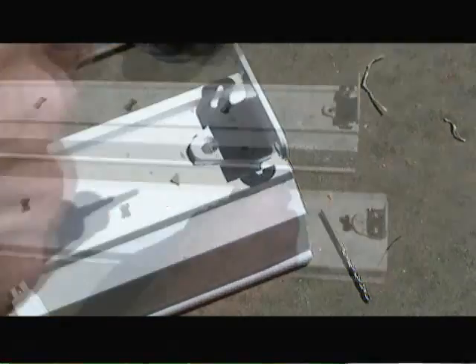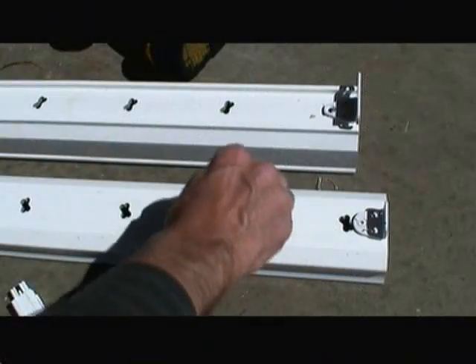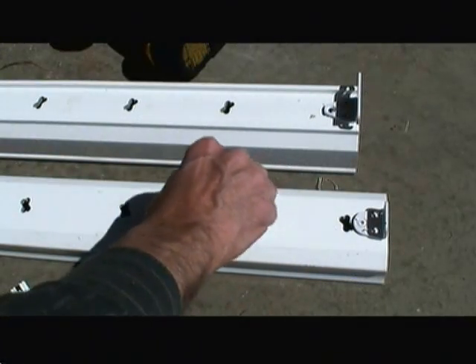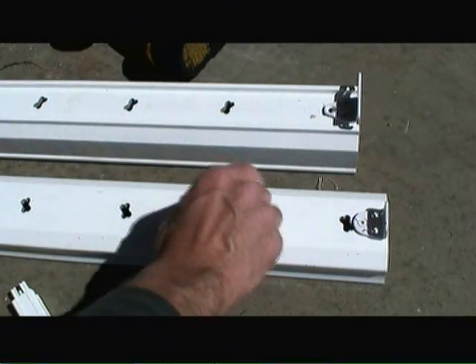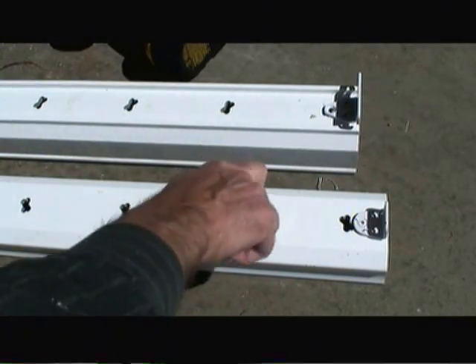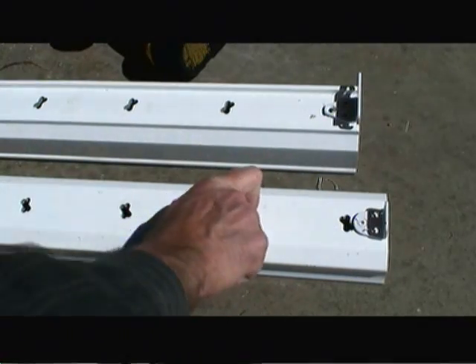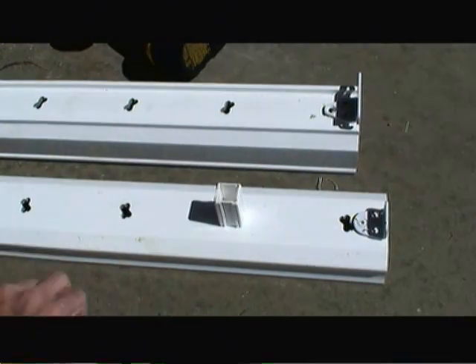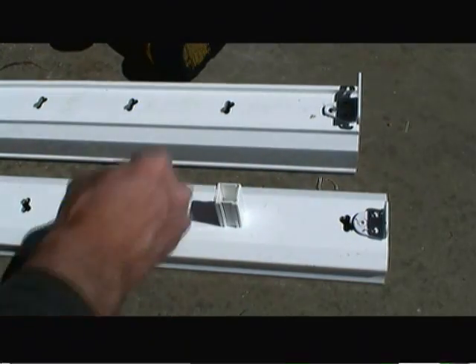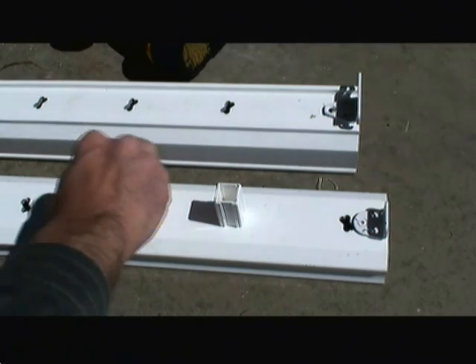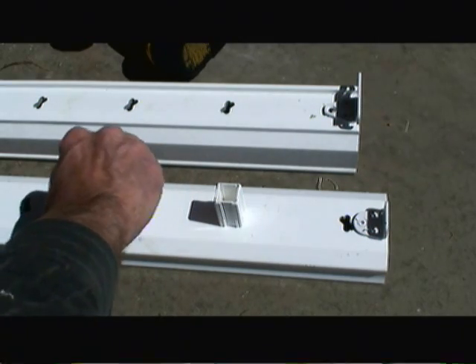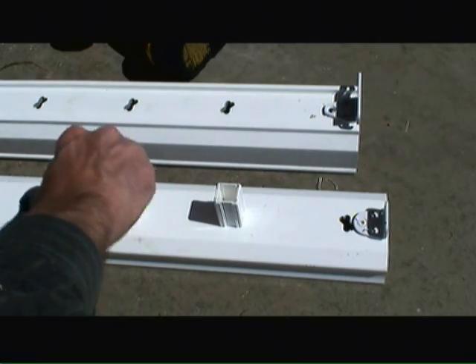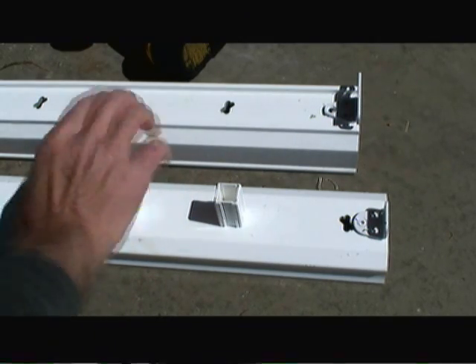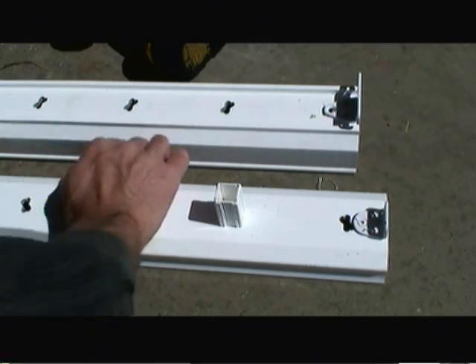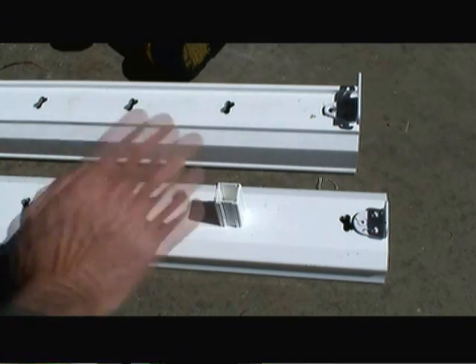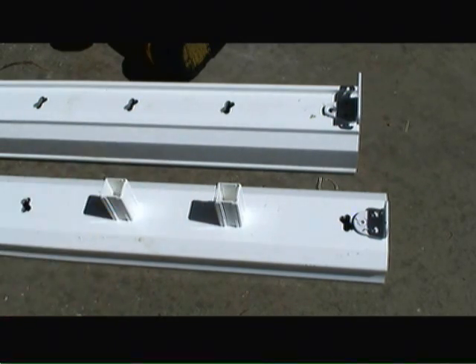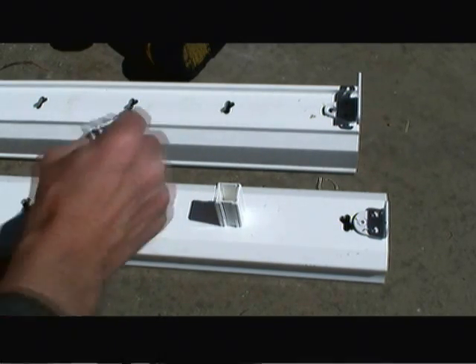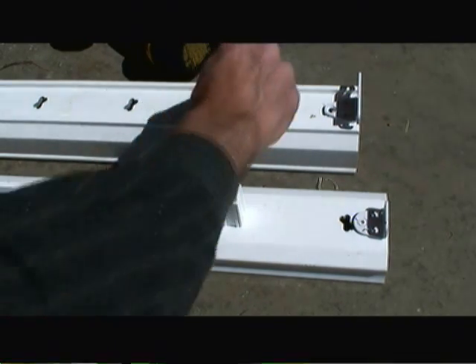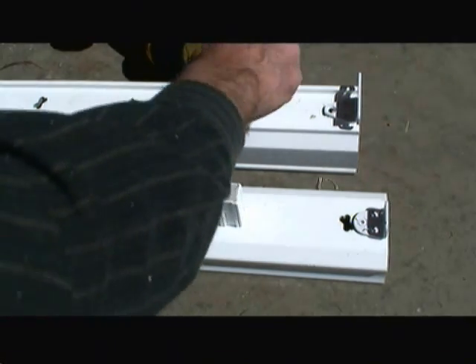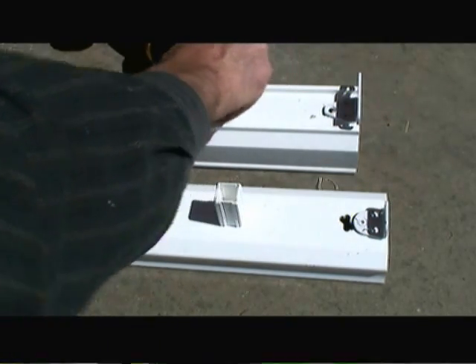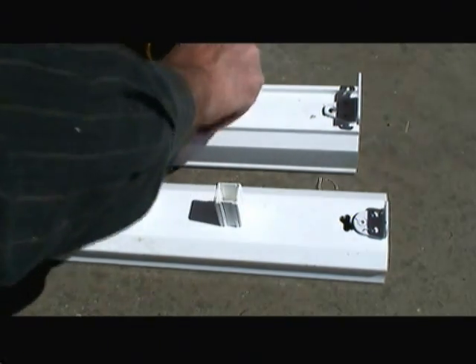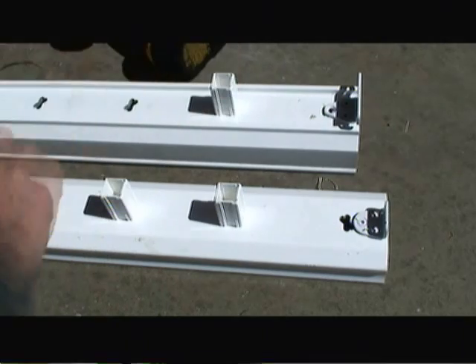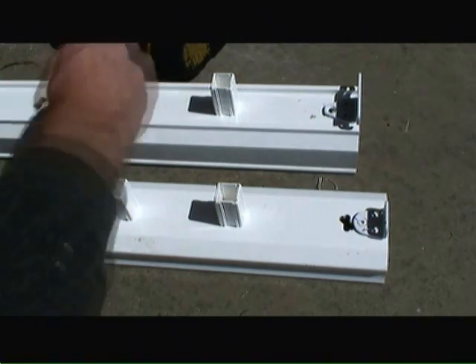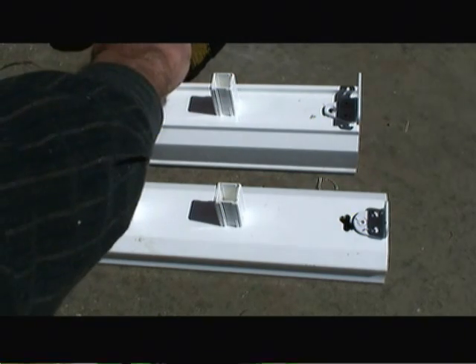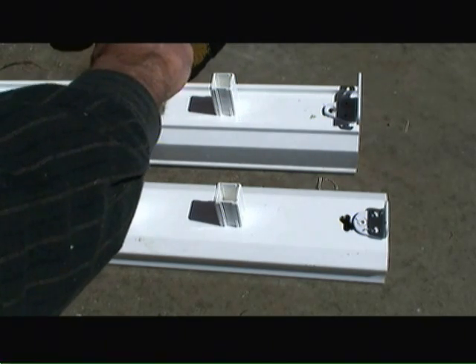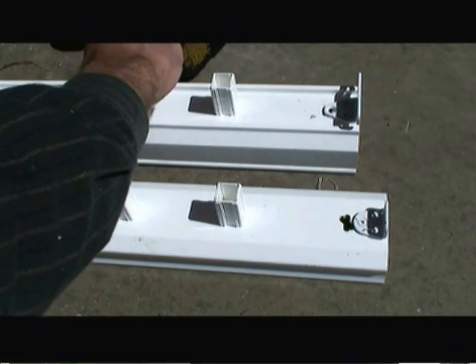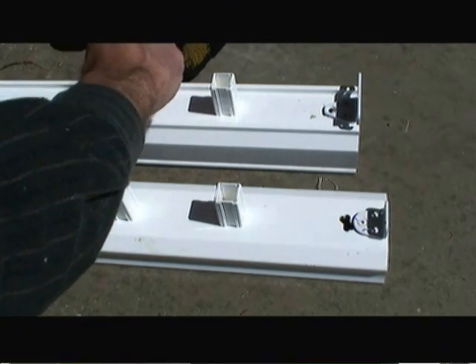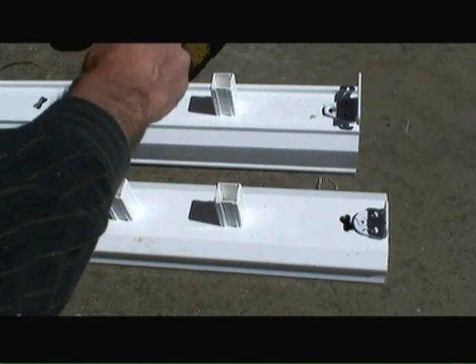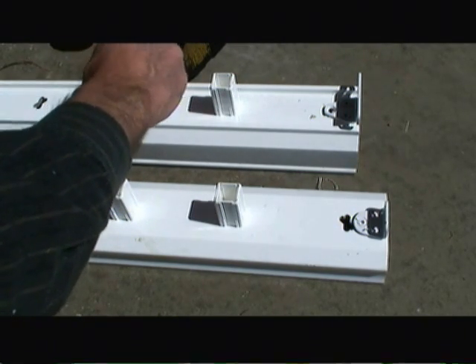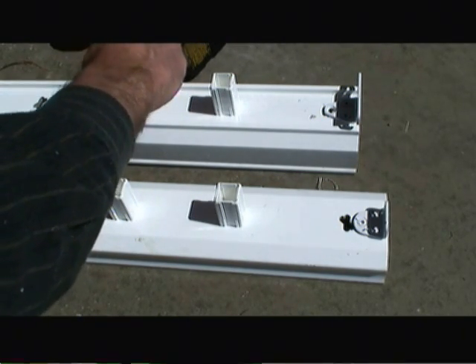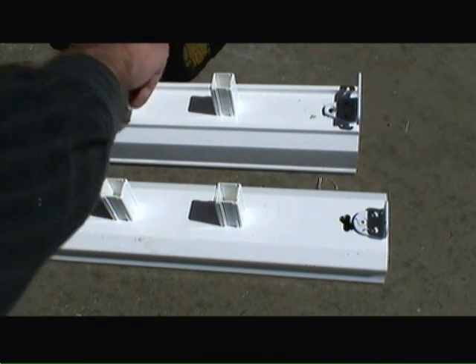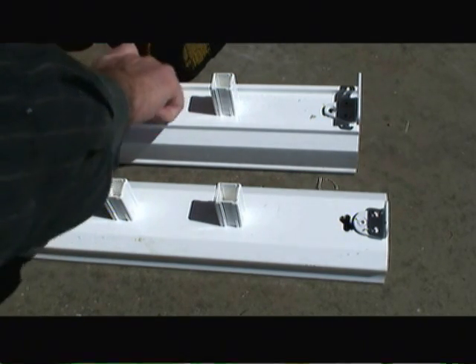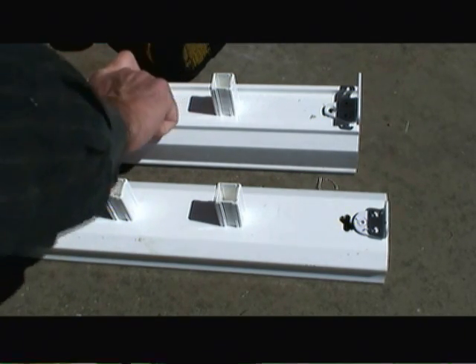Now I'm popping in the baluster inserts along the length of the rail system. You can put either a straight insert or you can turn it about 22 degrees to have a diamond look for your balusters.